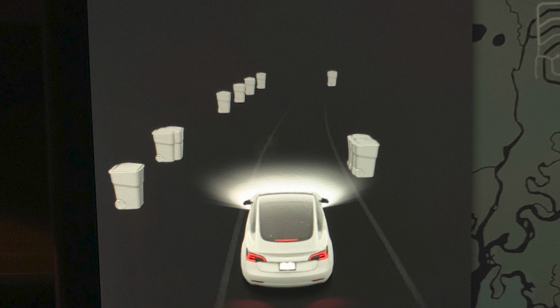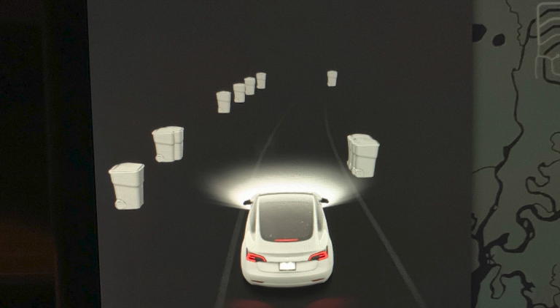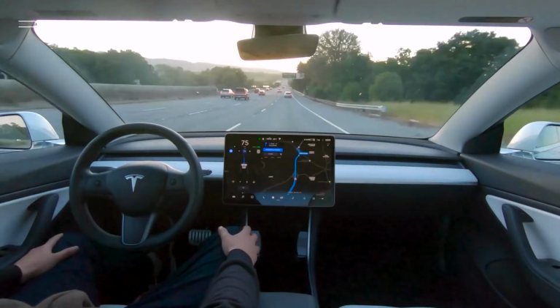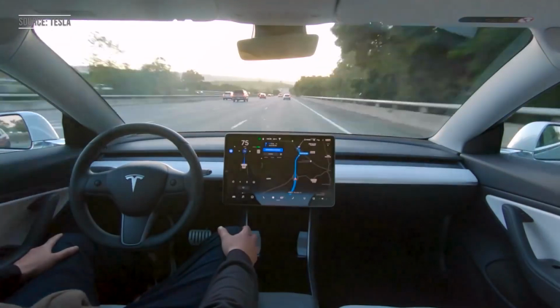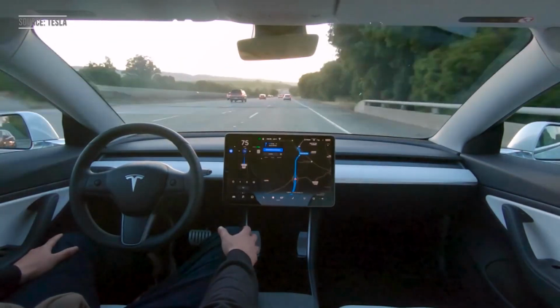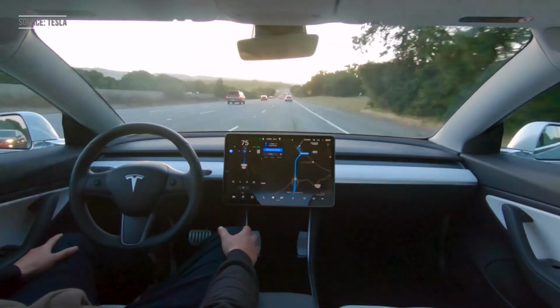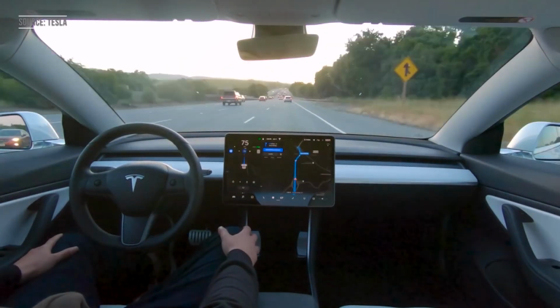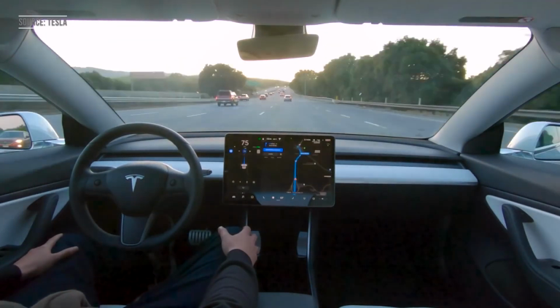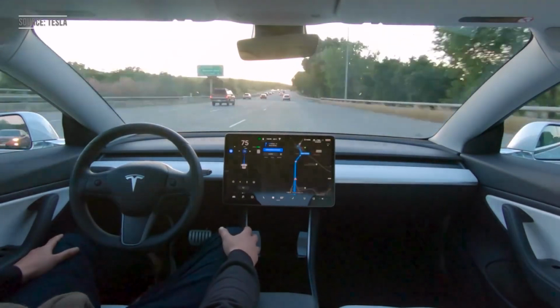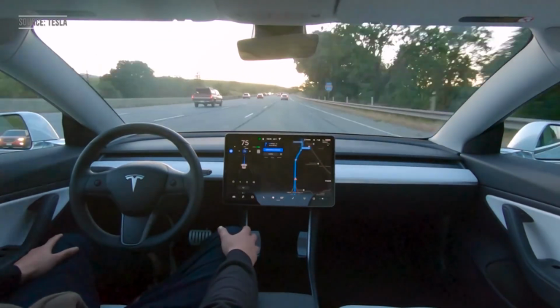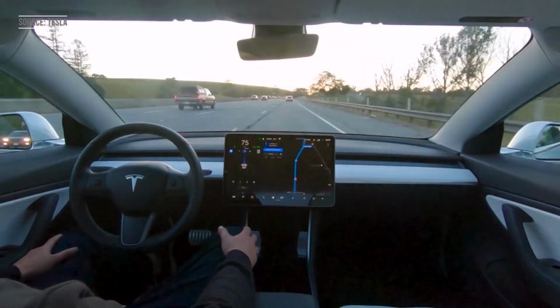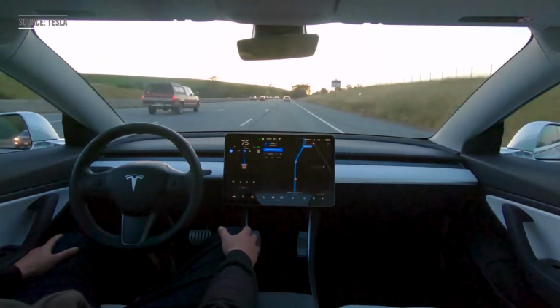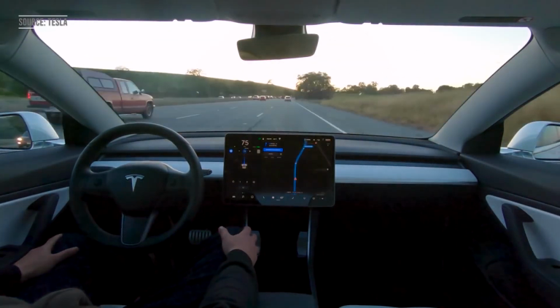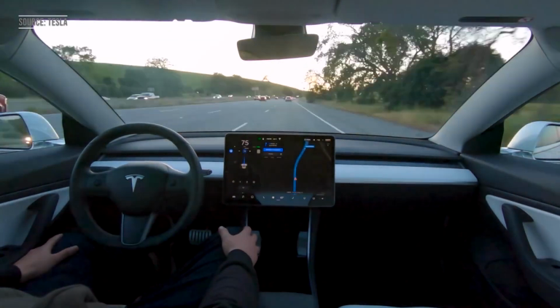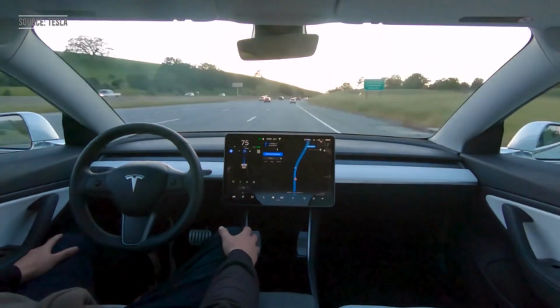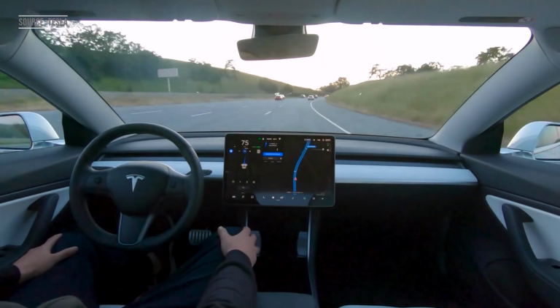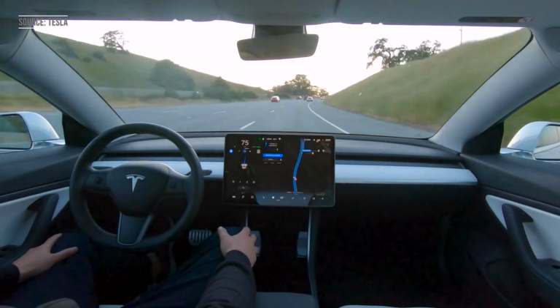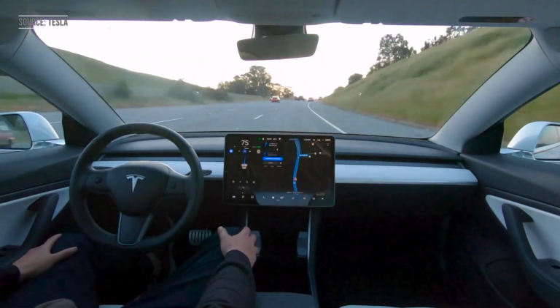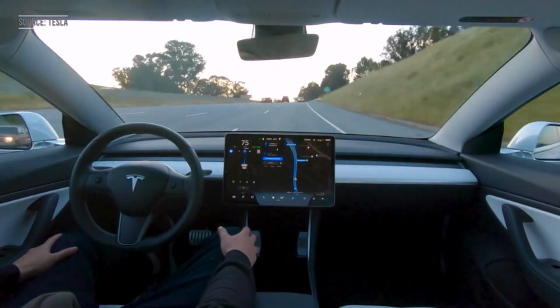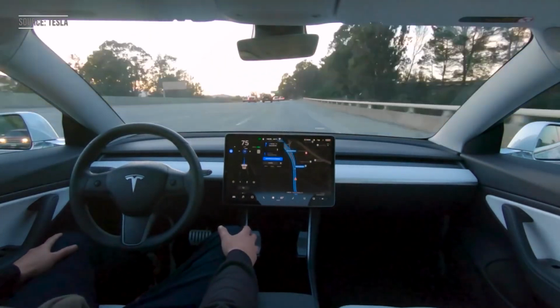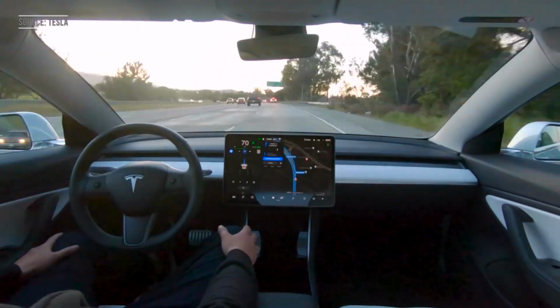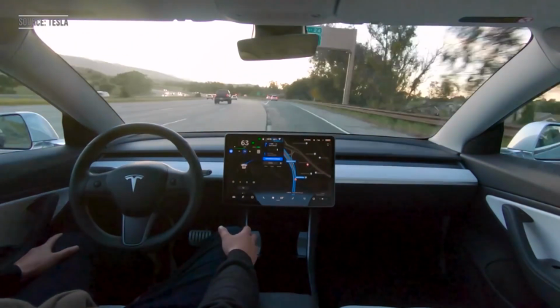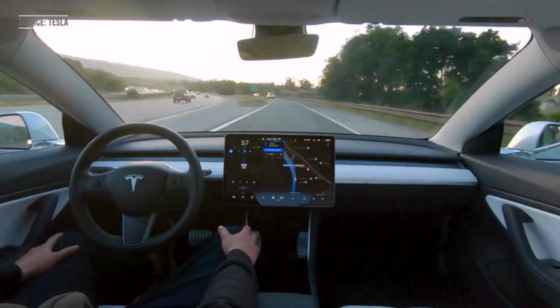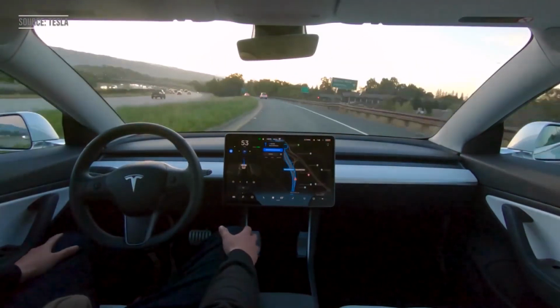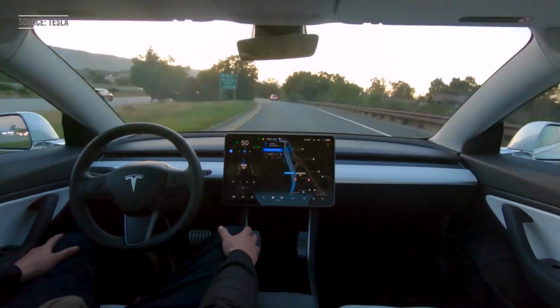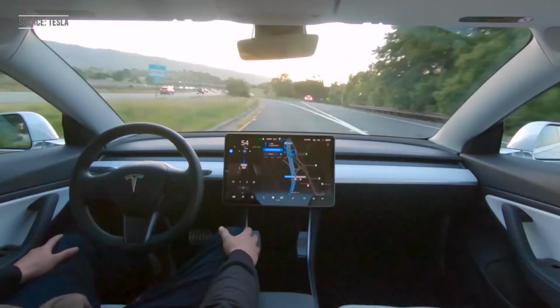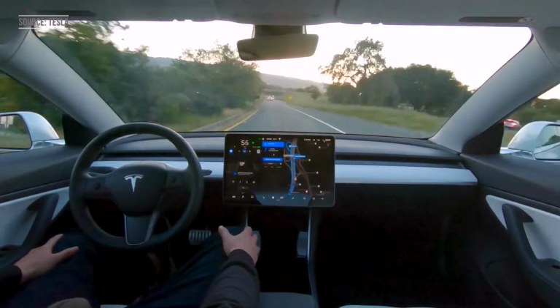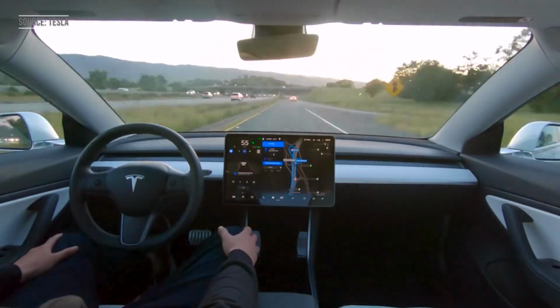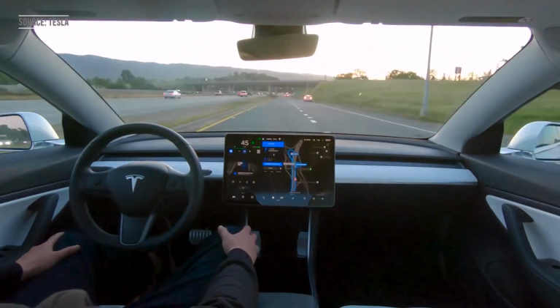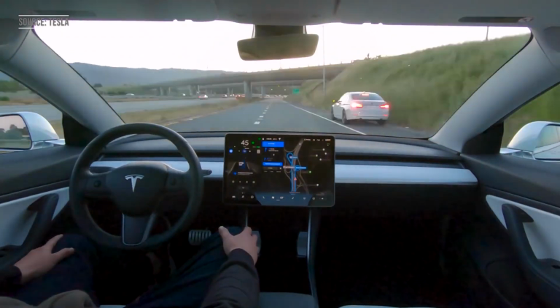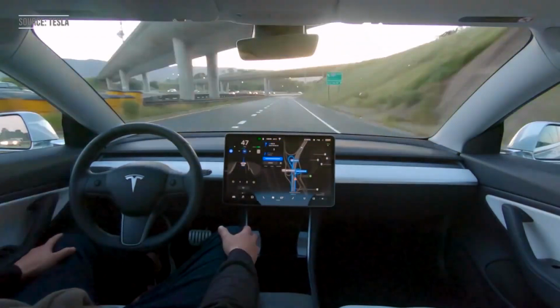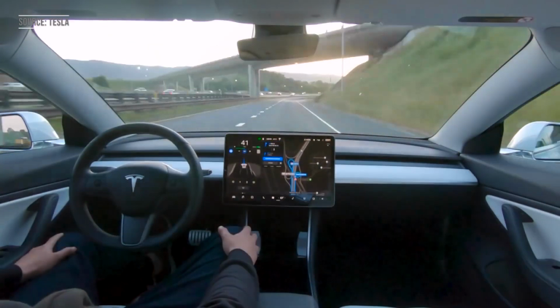All of that is included with FSD right now, but what the new update will bring is making FSD real full self-driving — but with an asterisk.